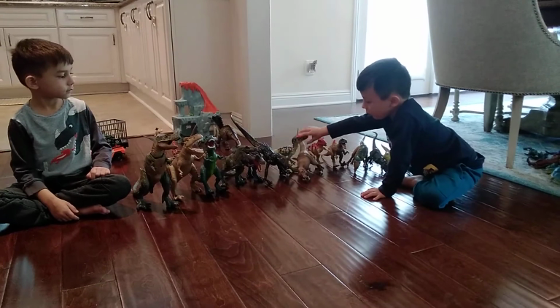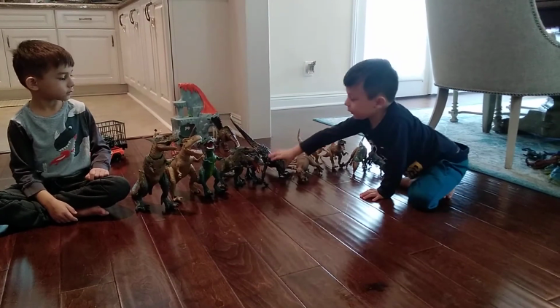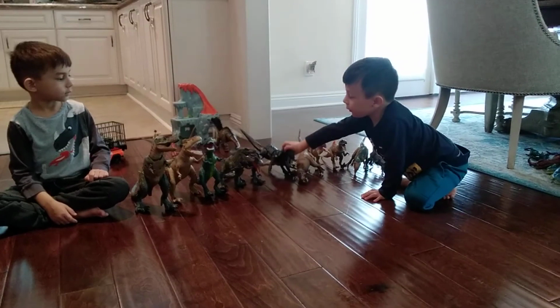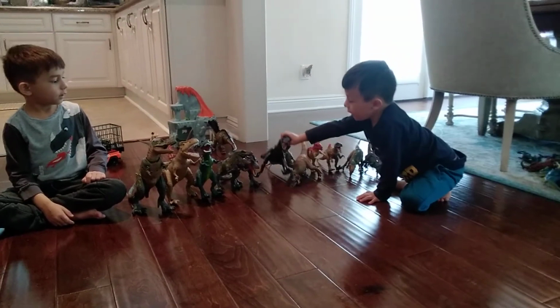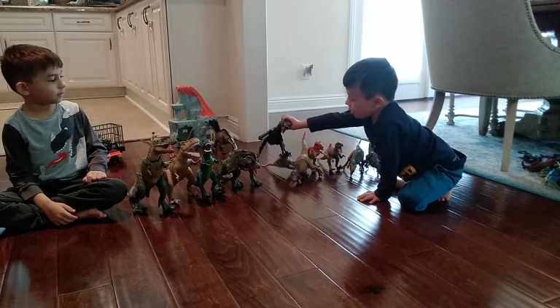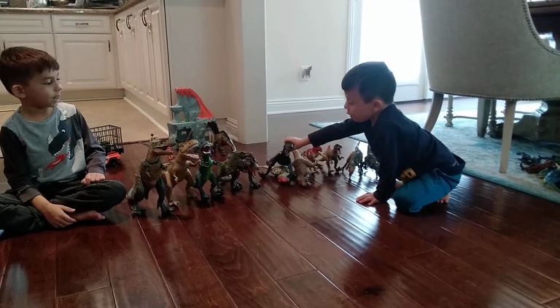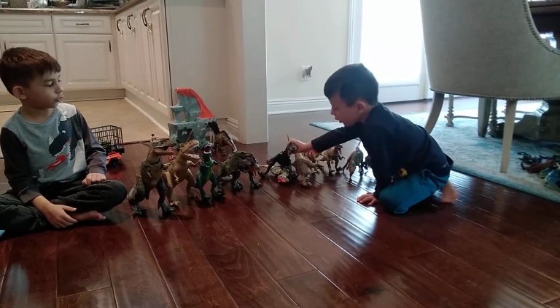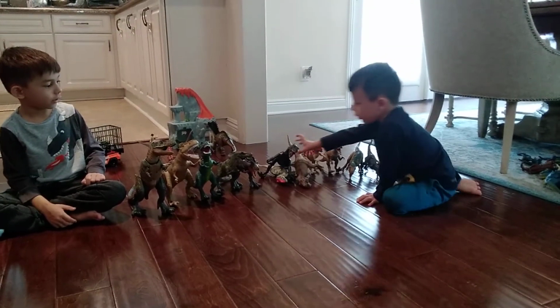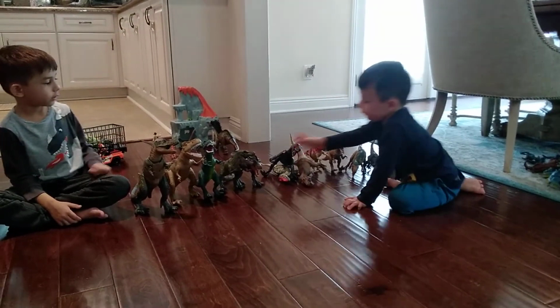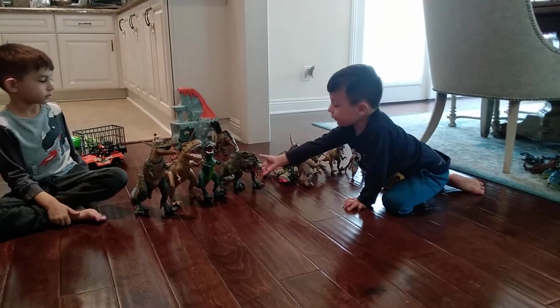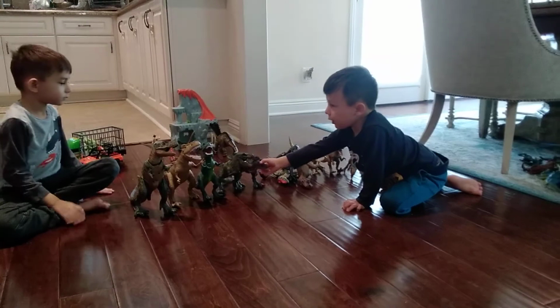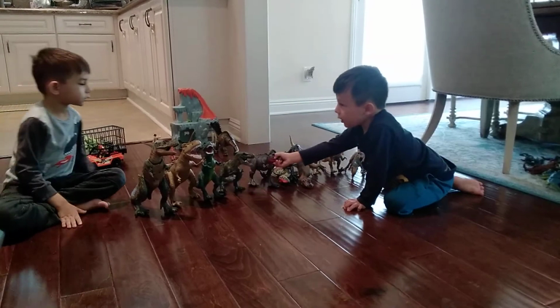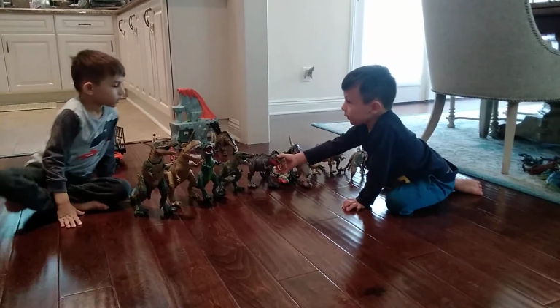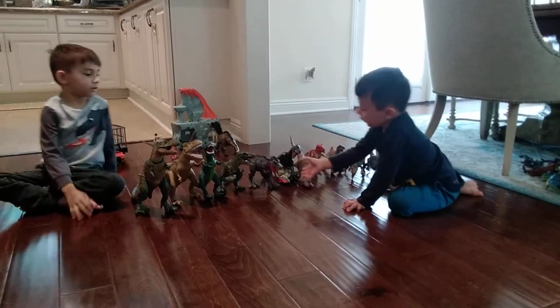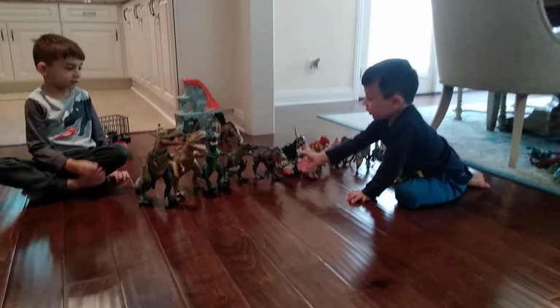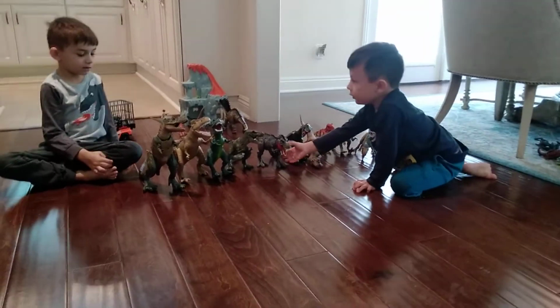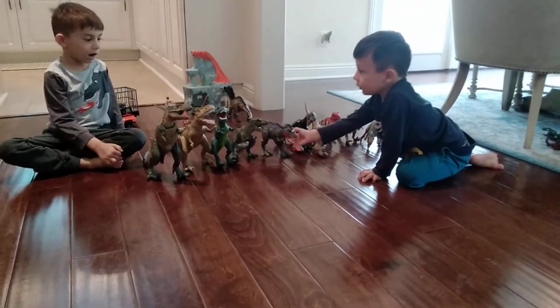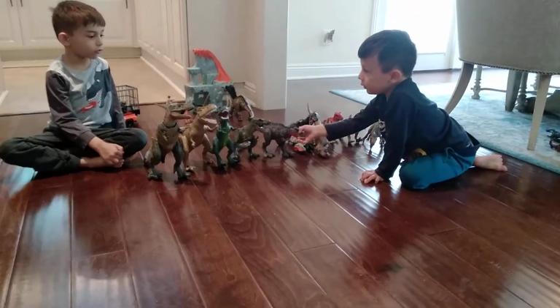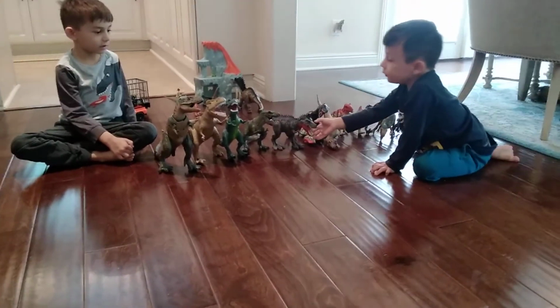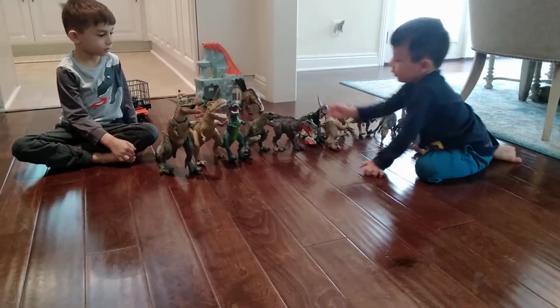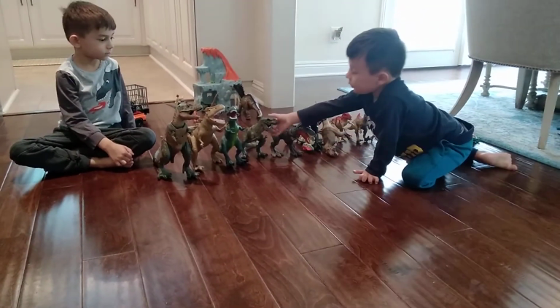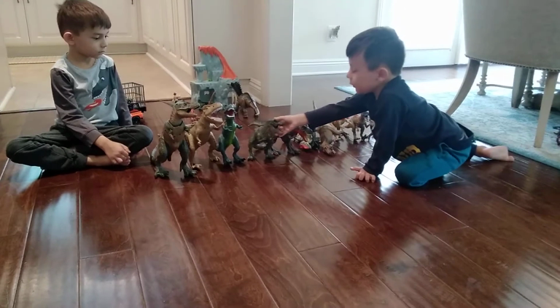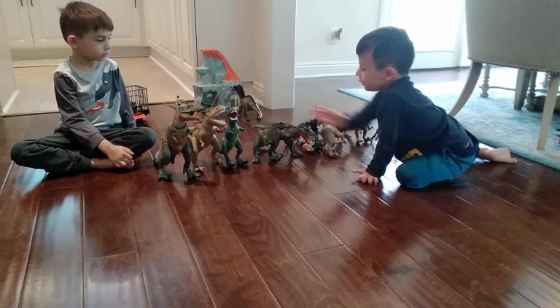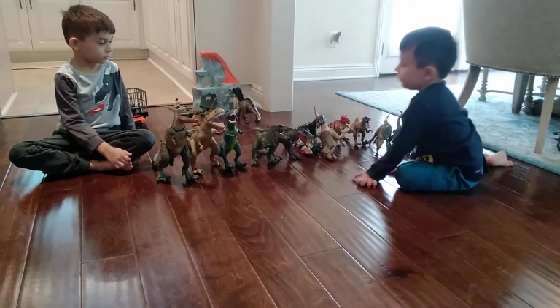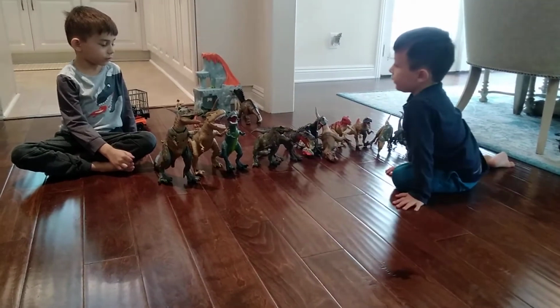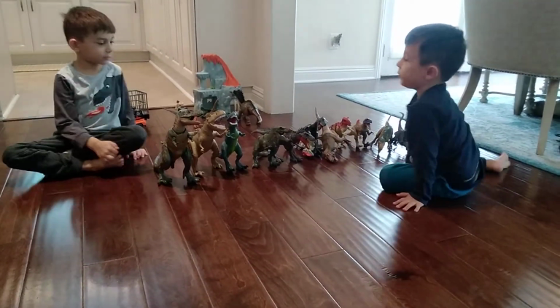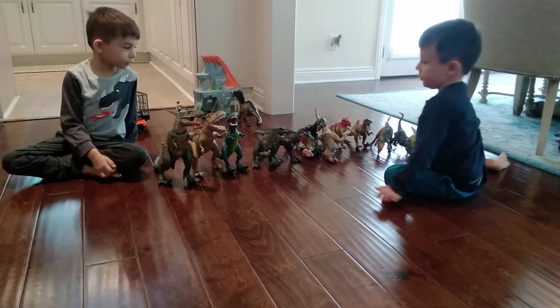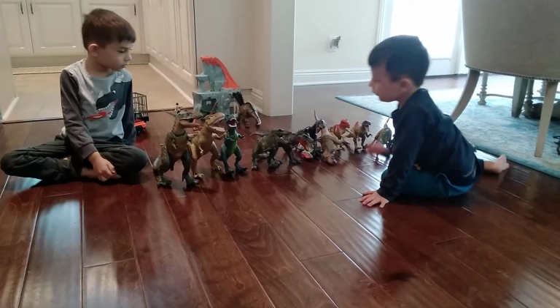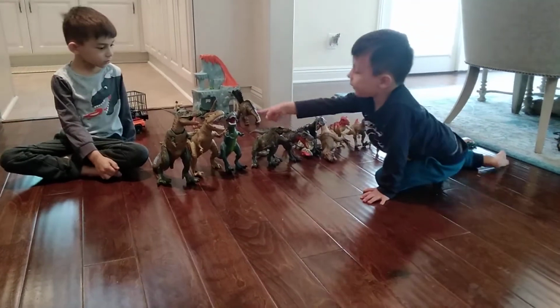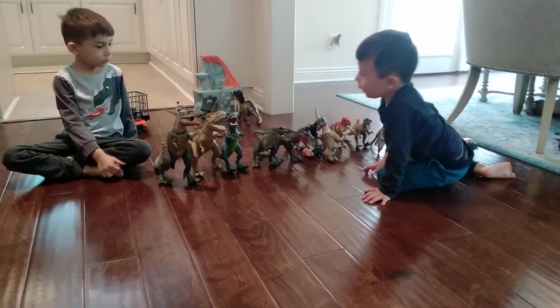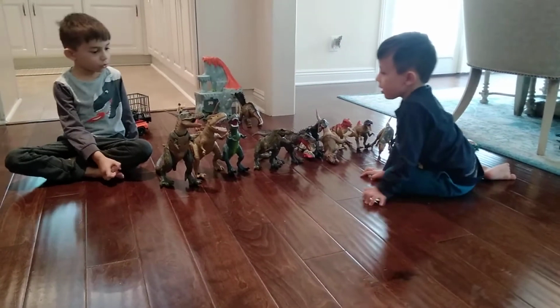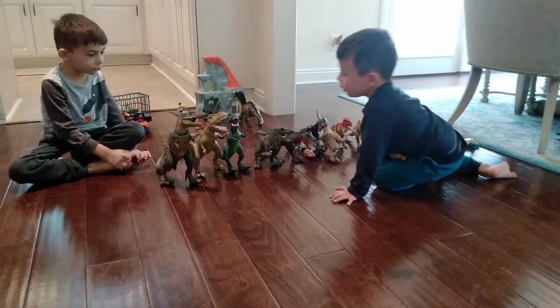Which one is this one? Indirator. Which one is this one? That's the Caroramus. Which one is this one? The Gigantosaurus. Which one is this one? The Gorgosaurus.